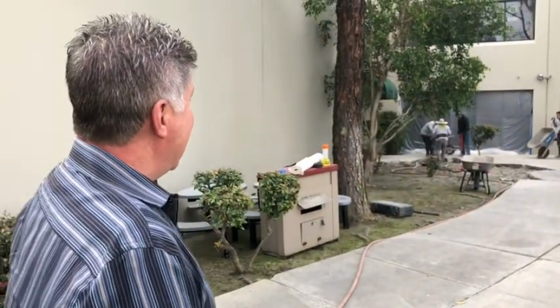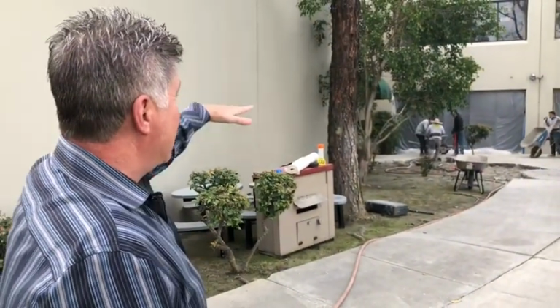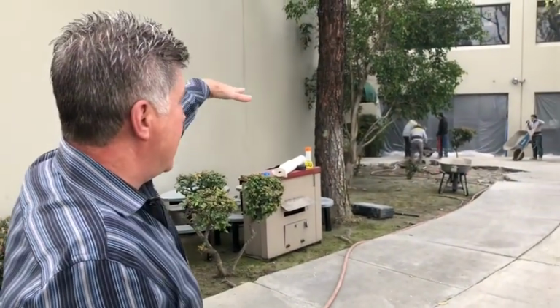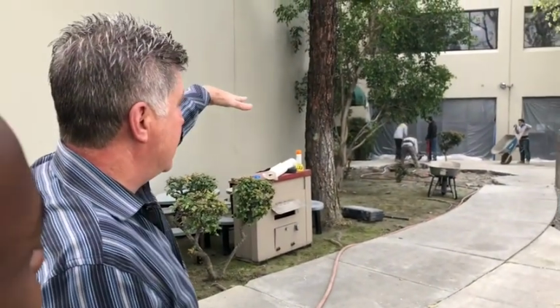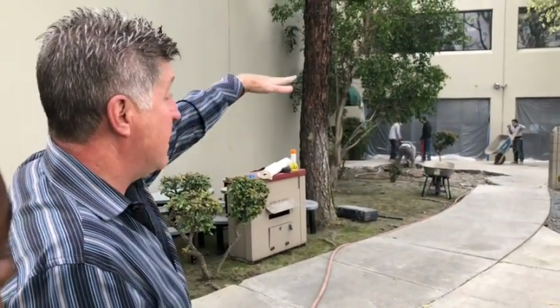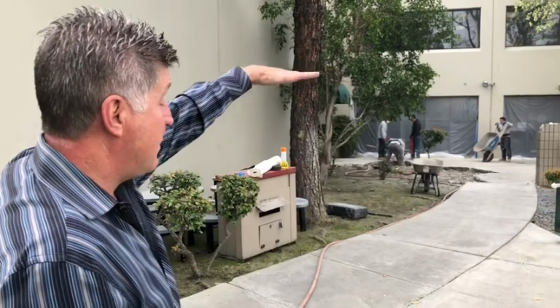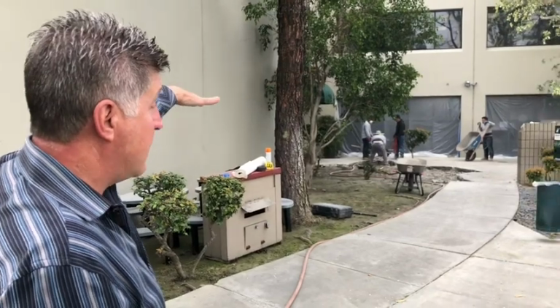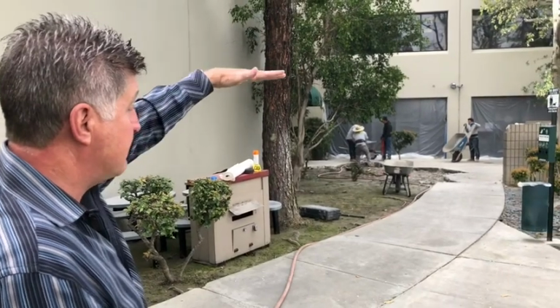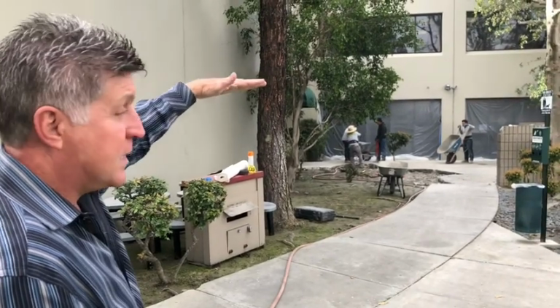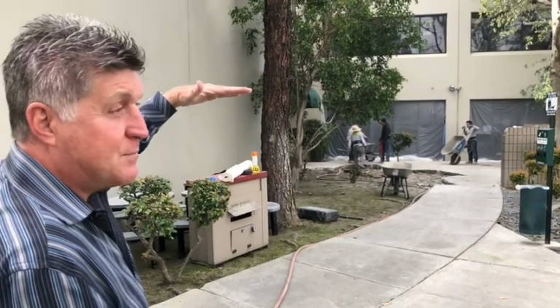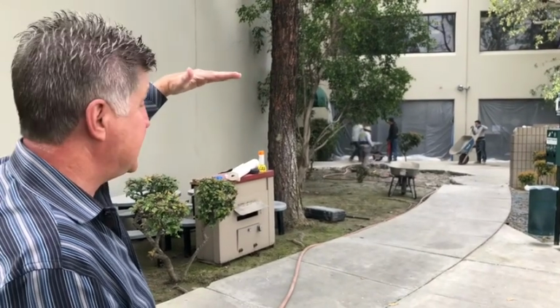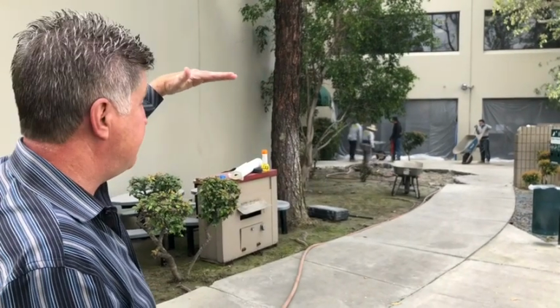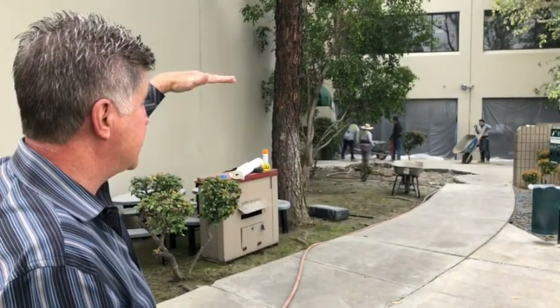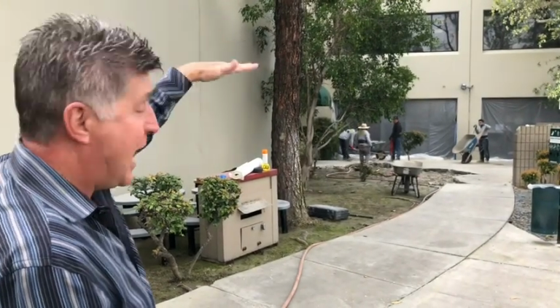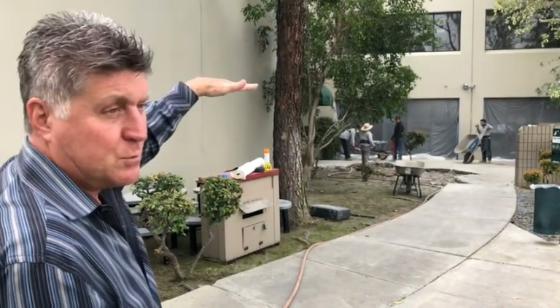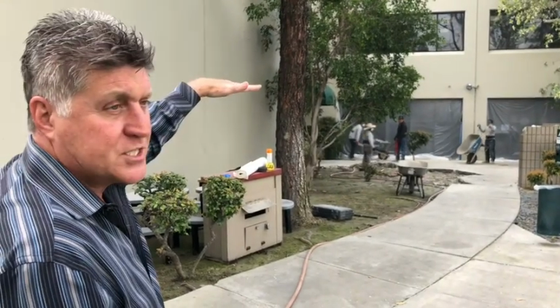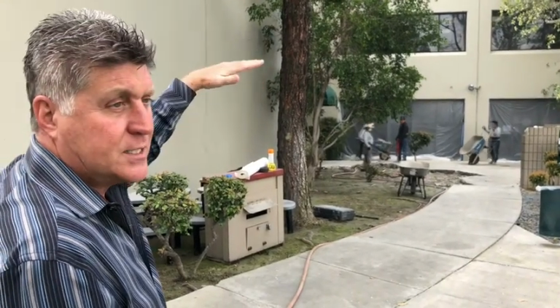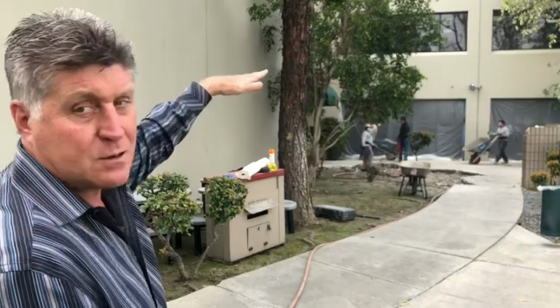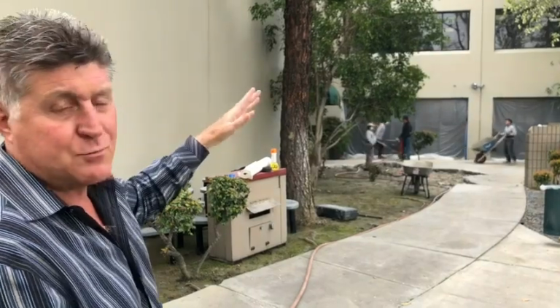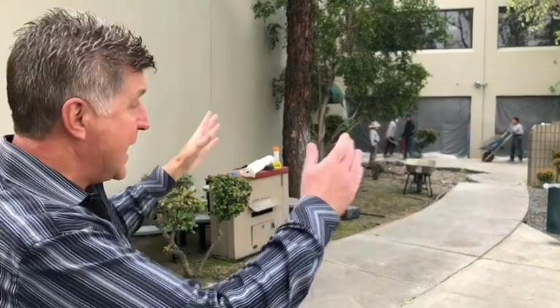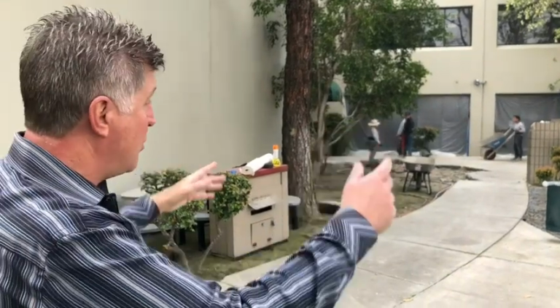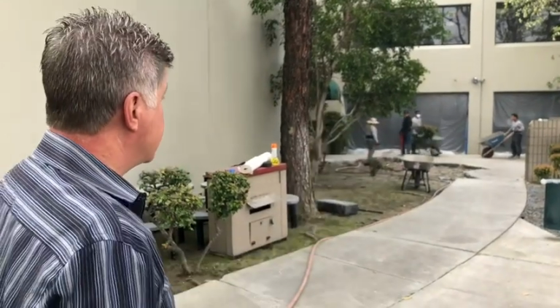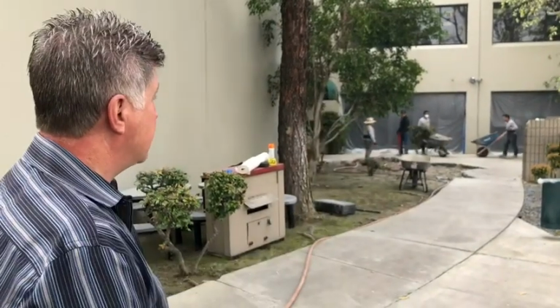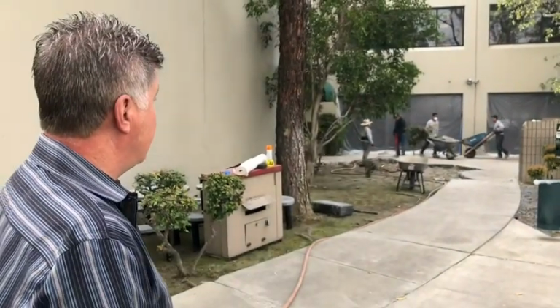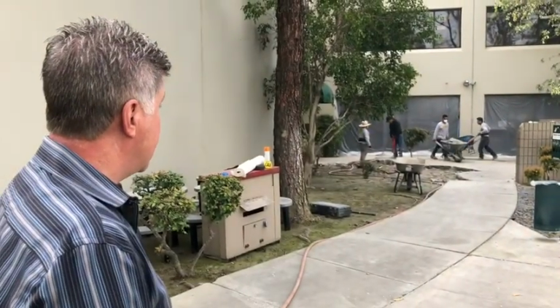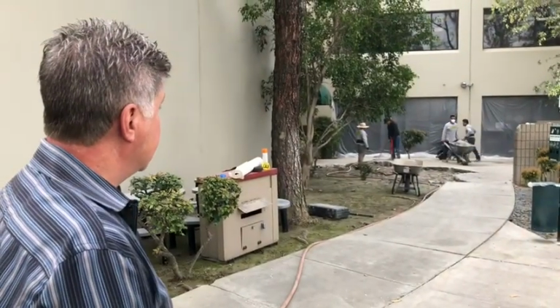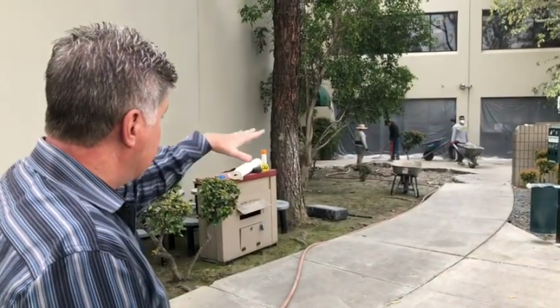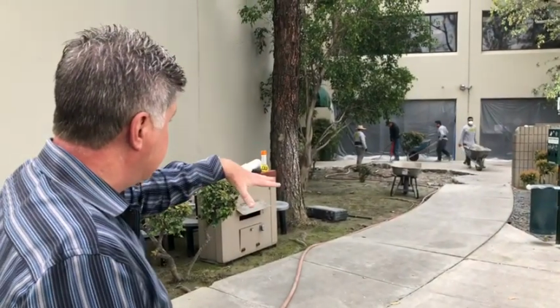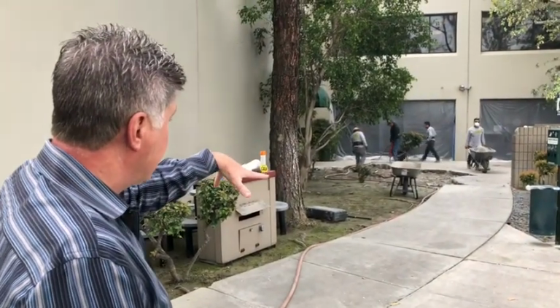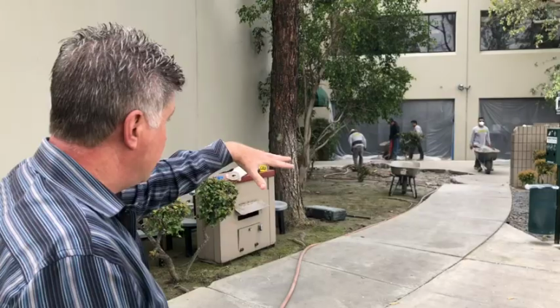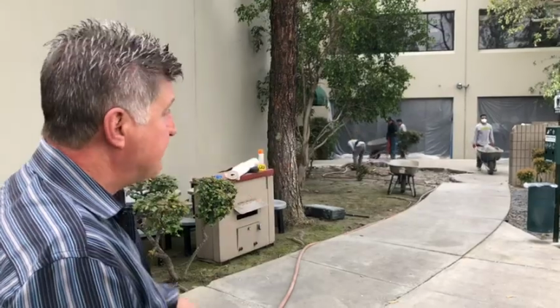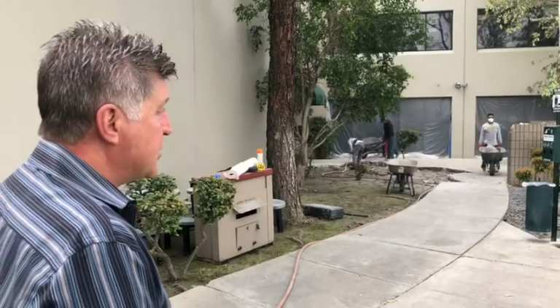There will be a cover - a rather large cover. I think it comes out about 18 feet; half of it will be solid and the other half will be open. We'll also redo the office furniture while we're doing the construction.